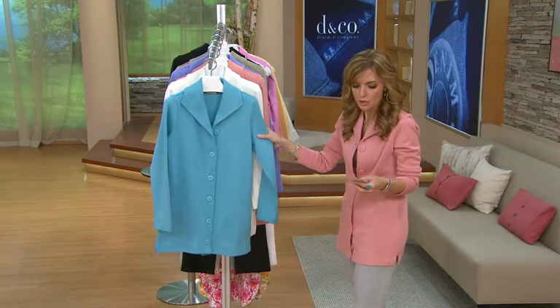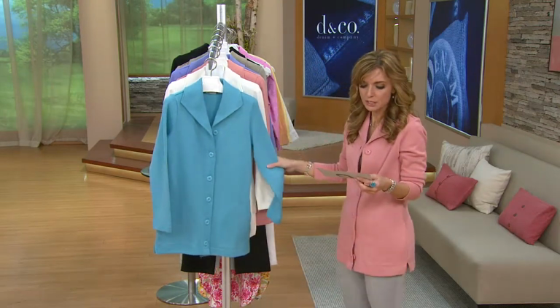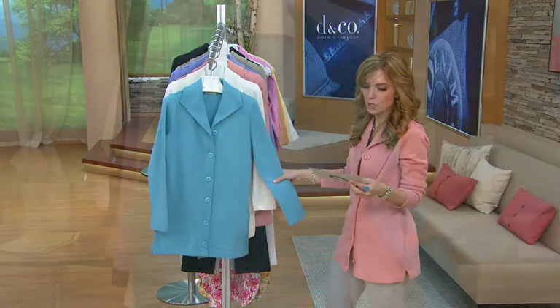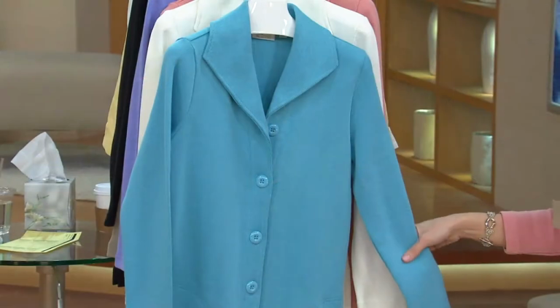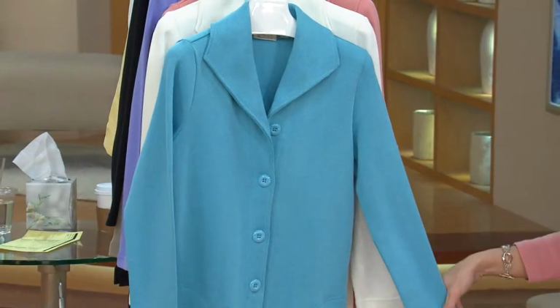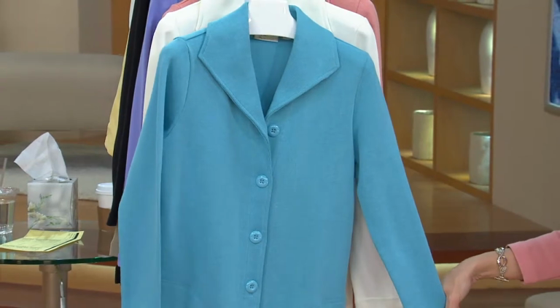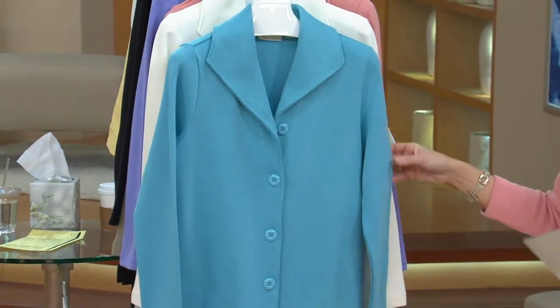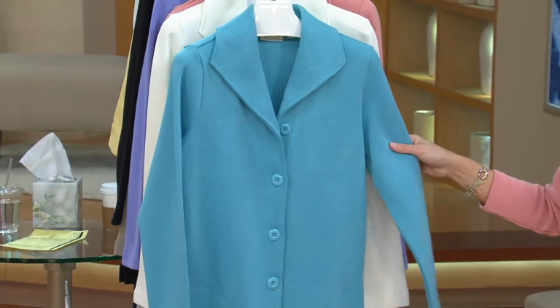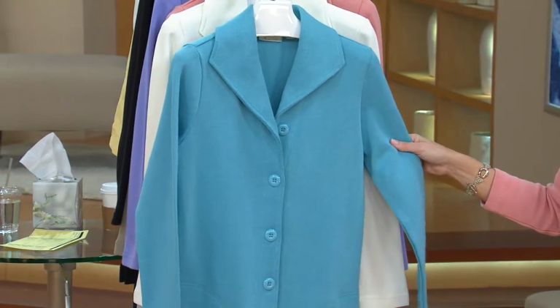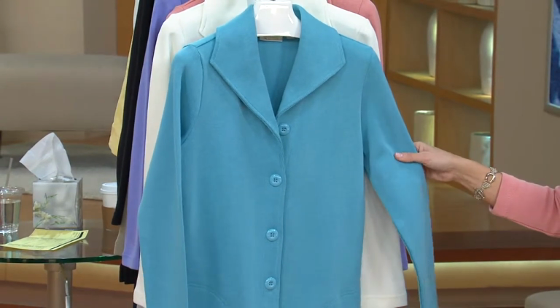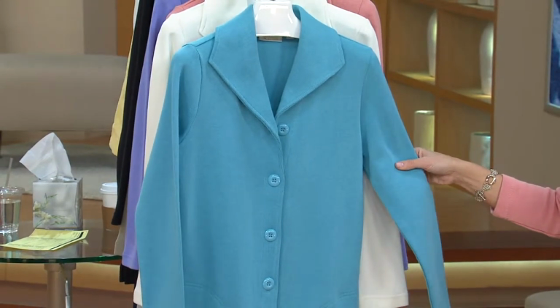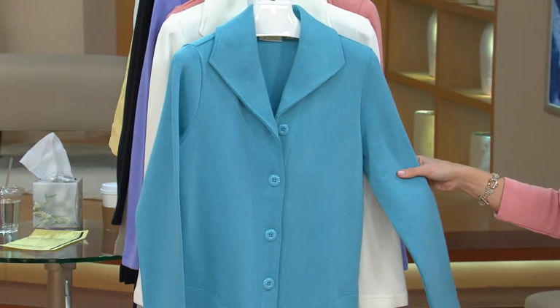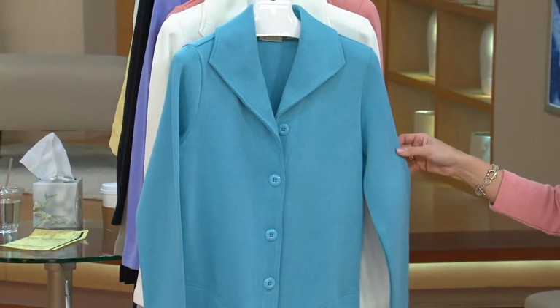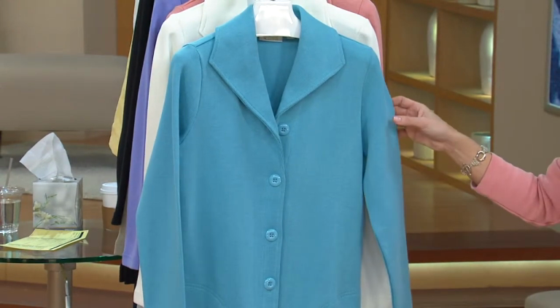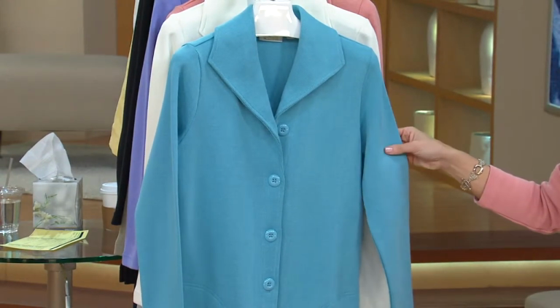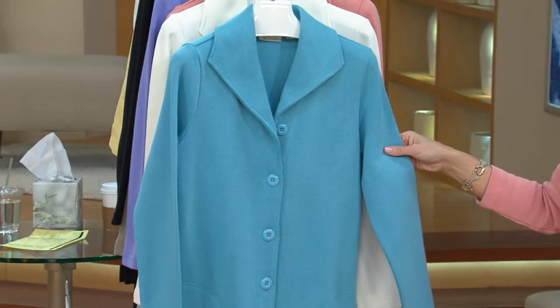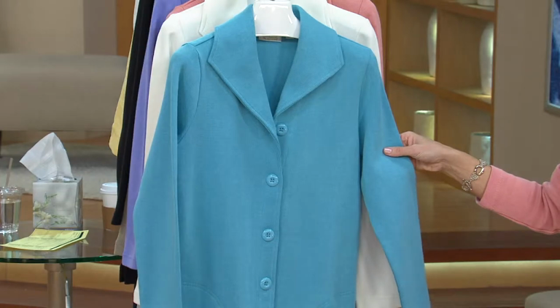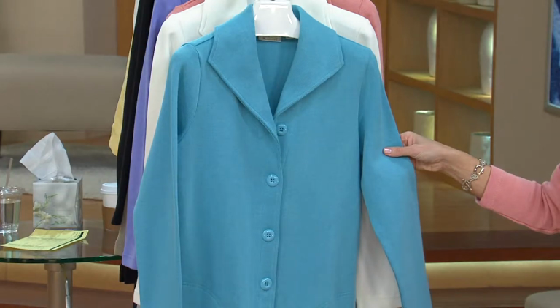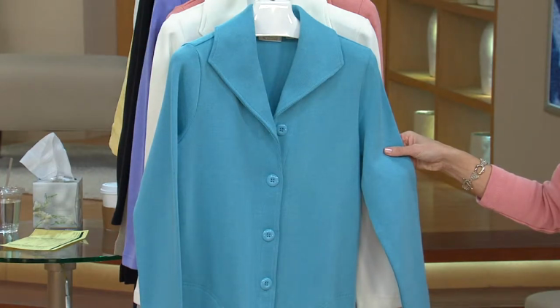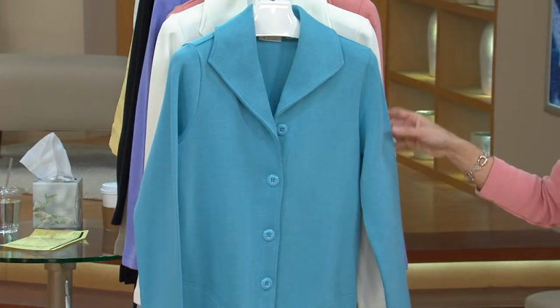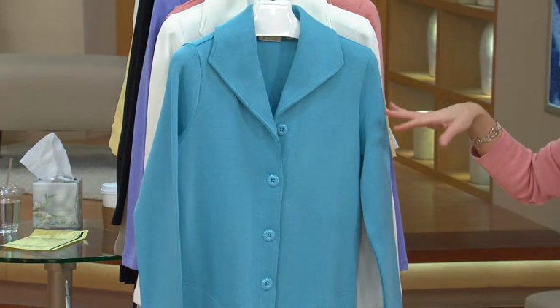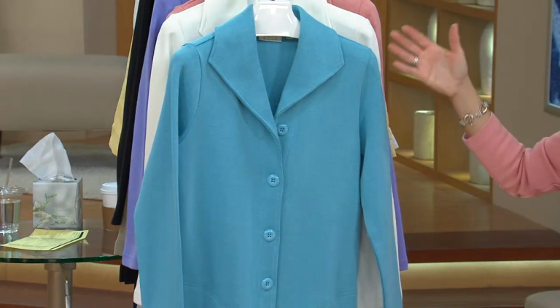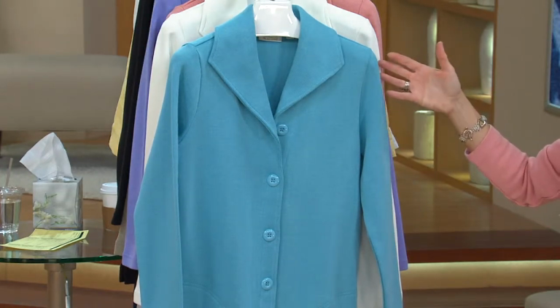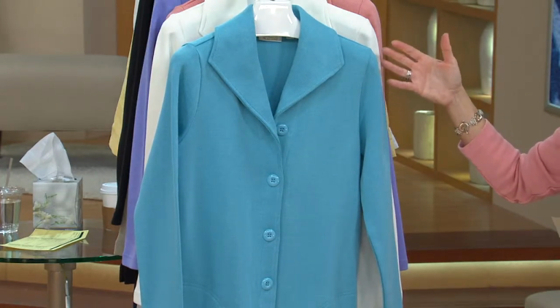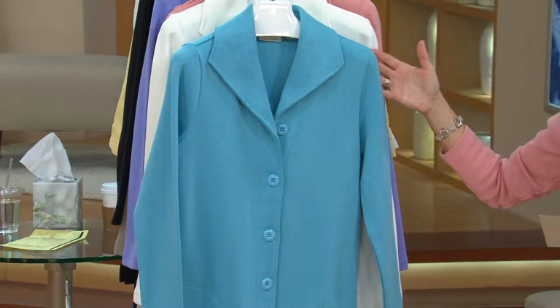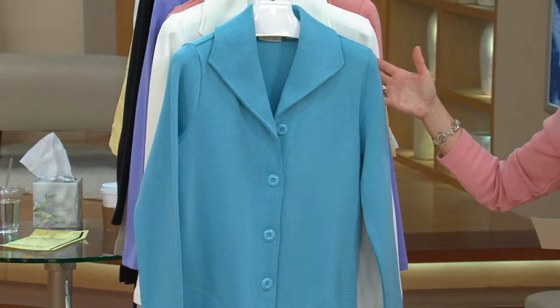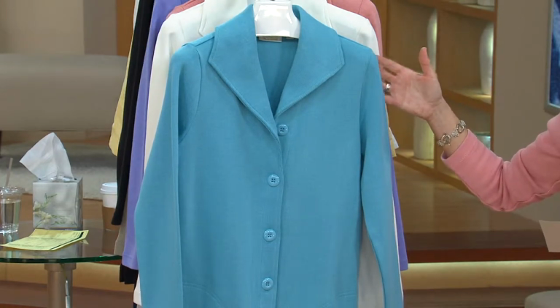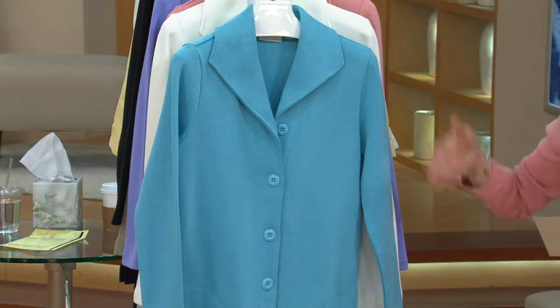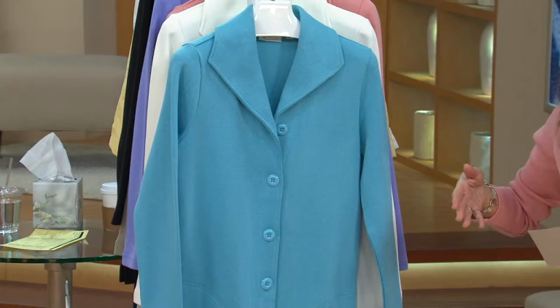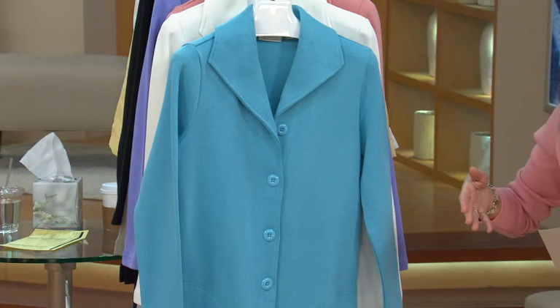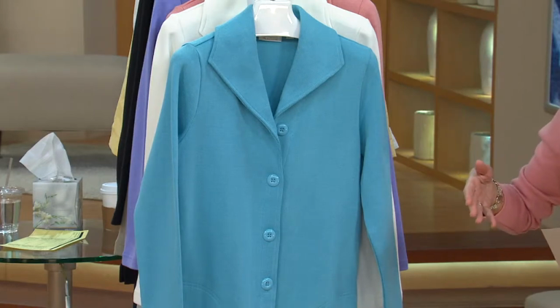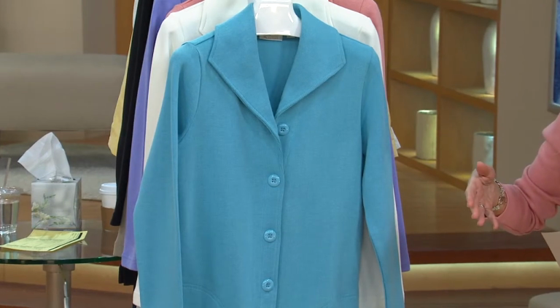Let's take a look at your color choices. This is on easy pay, and it's also on buy more and save. Your first is $39.50; everyone after that becomes $35.50, and you still get to cut that price in half with two easy payments.